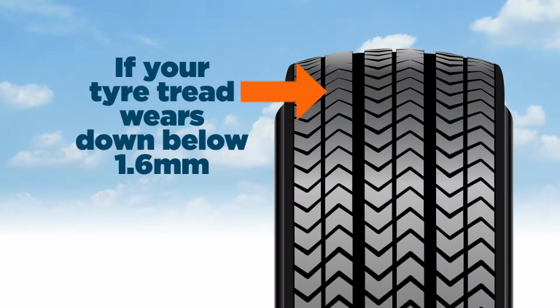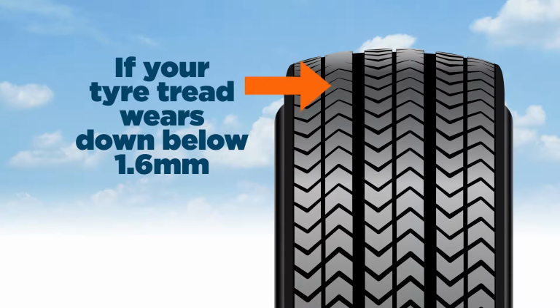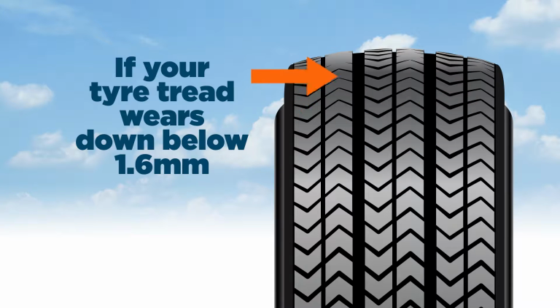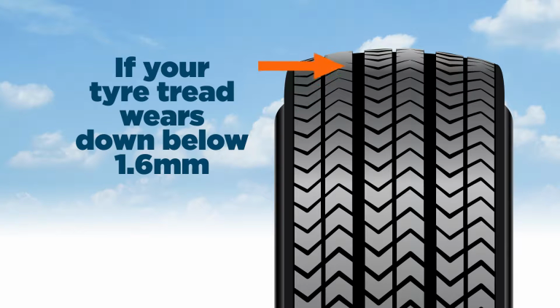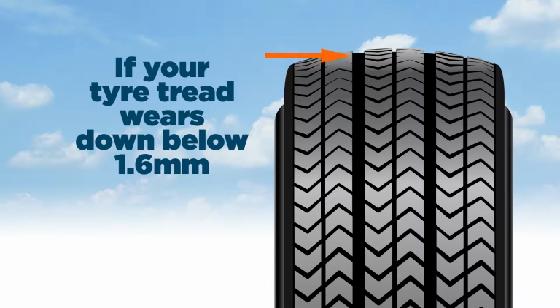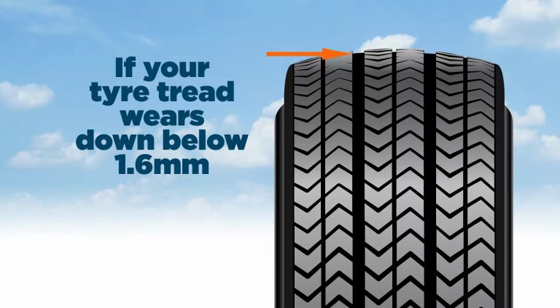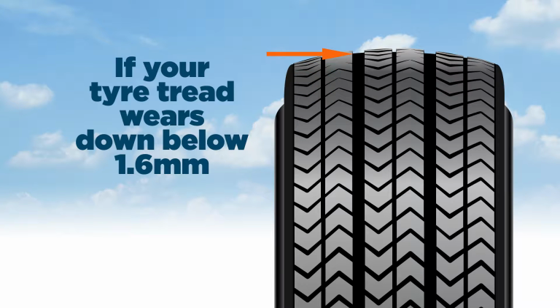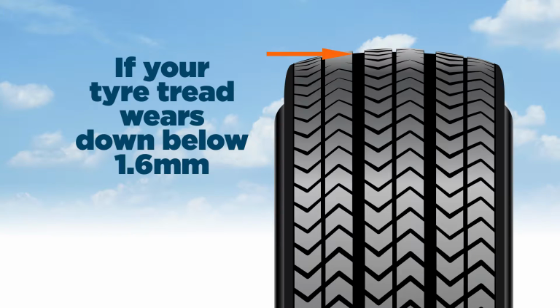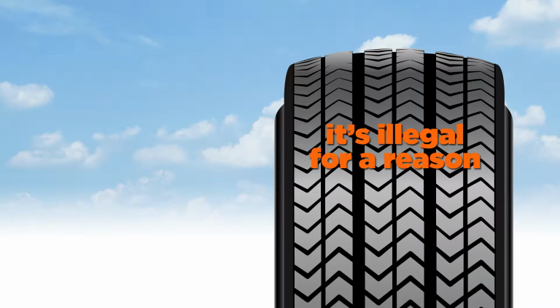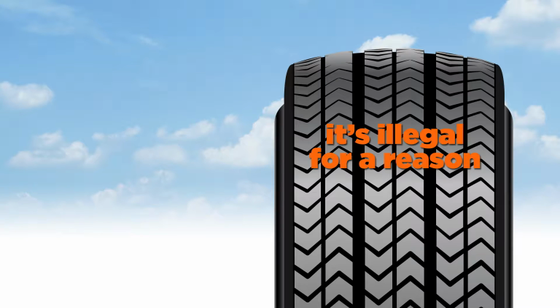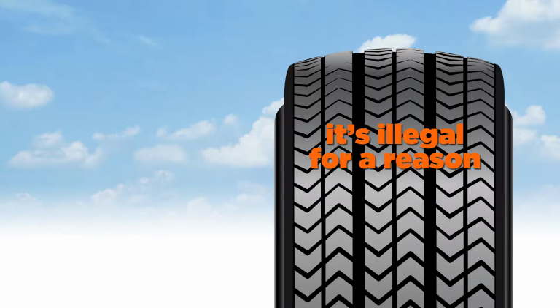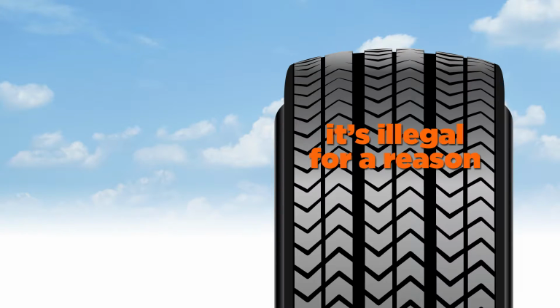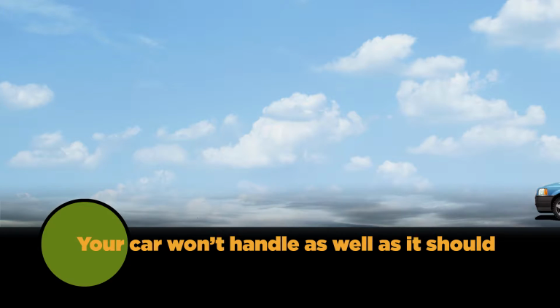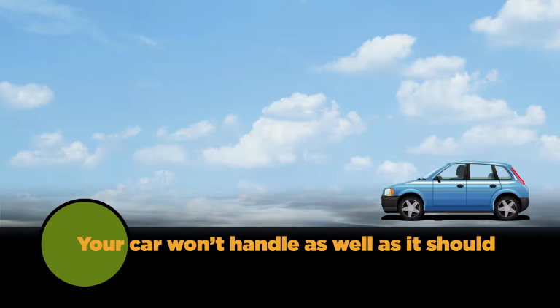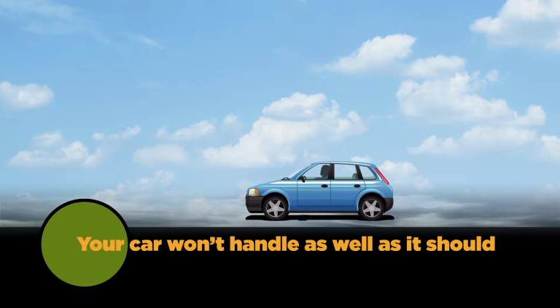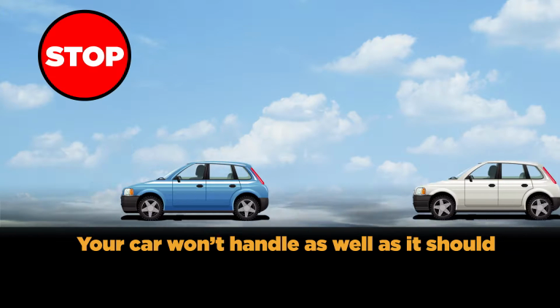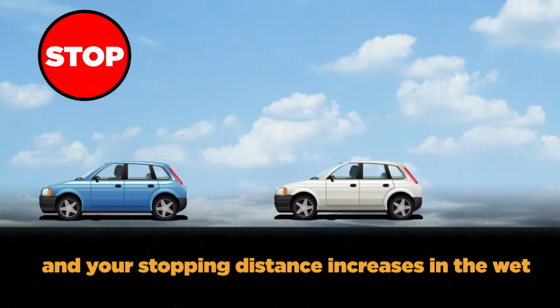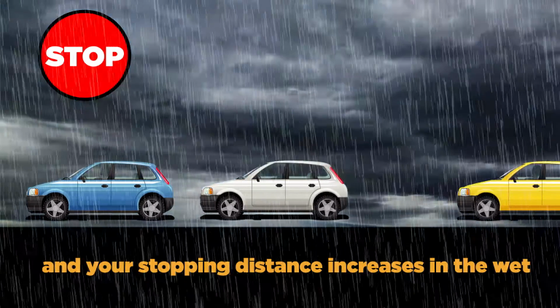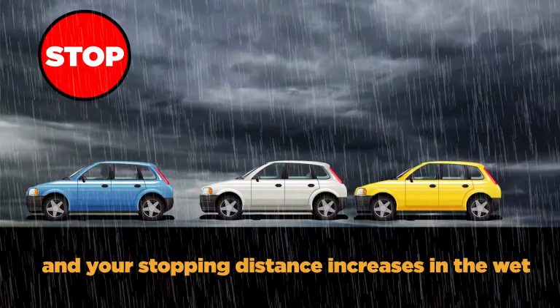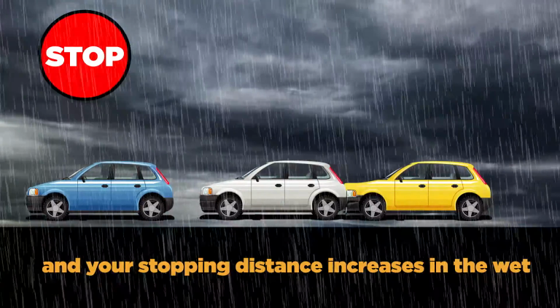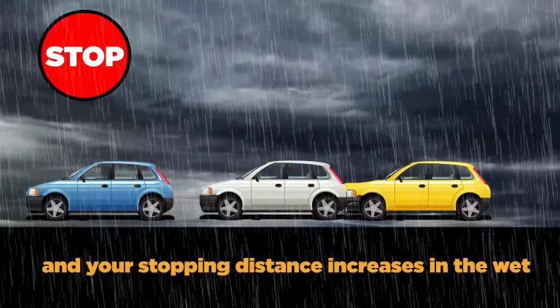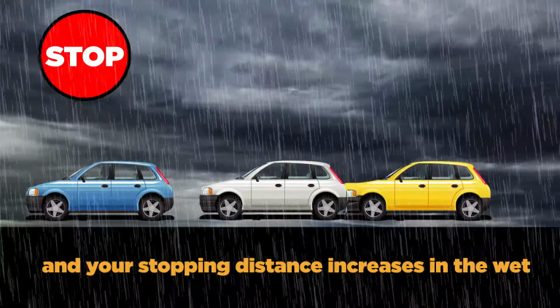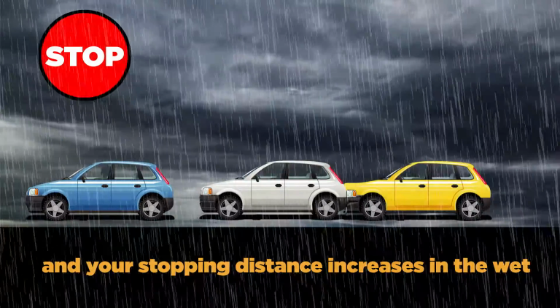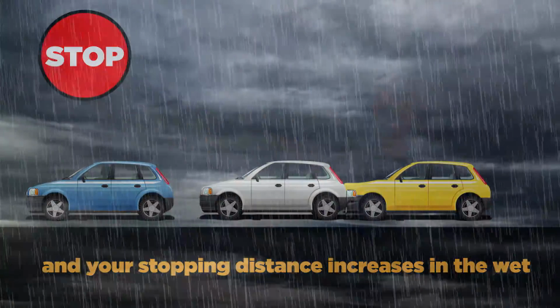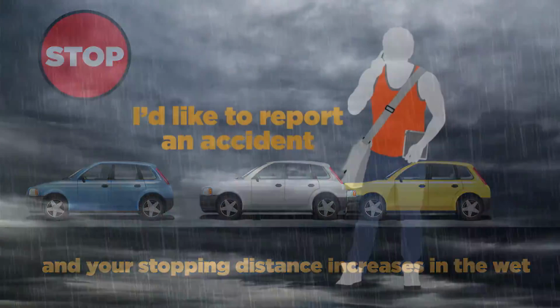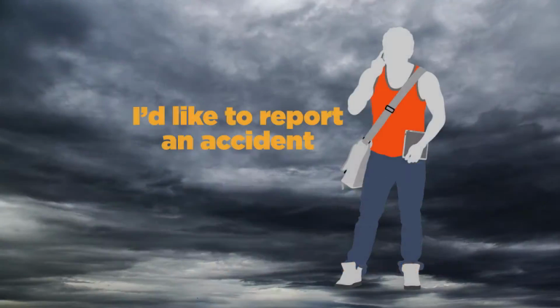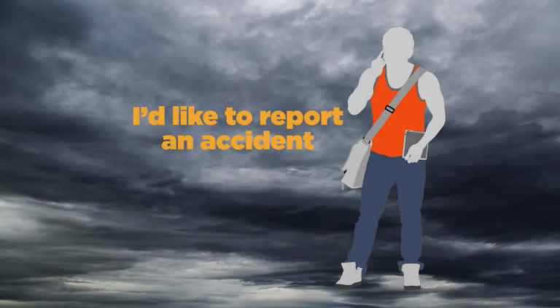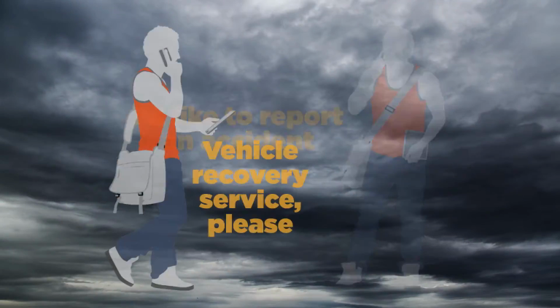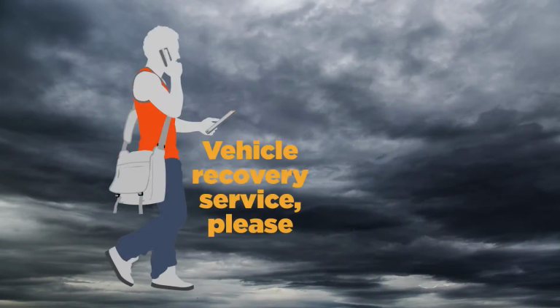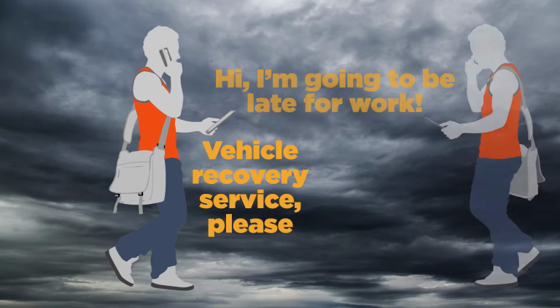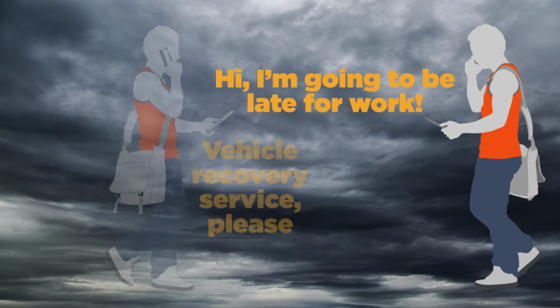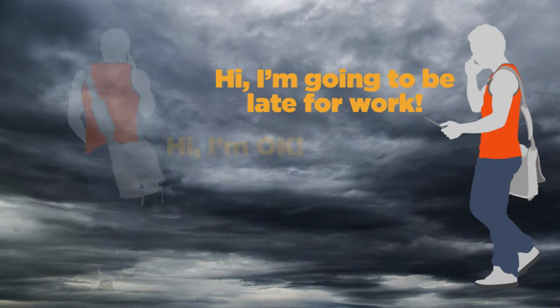If your tyre tread wears down below 1.6mm, it's illegal for a reason. Your car won't handle as well as it should, and your stopping distance increases in the wet. You can imagine the consequences, the inconvenience, and the phone calls.